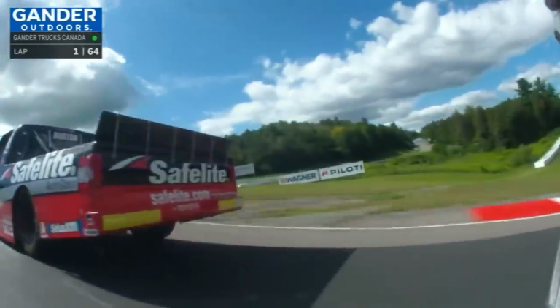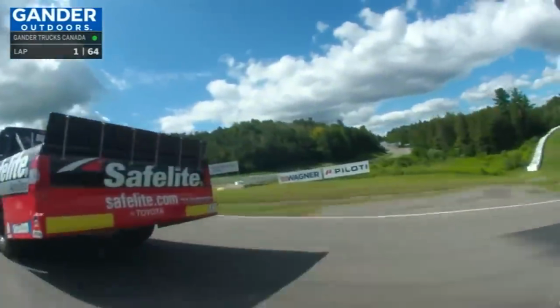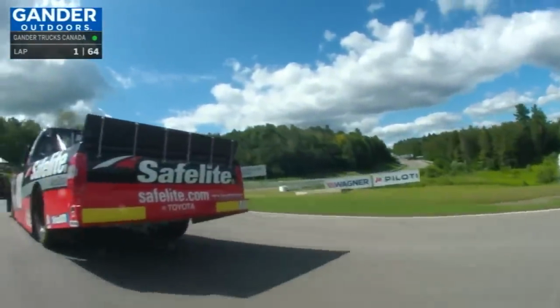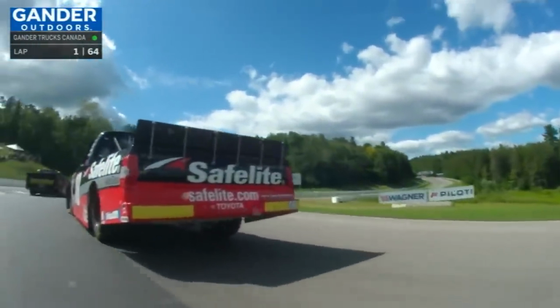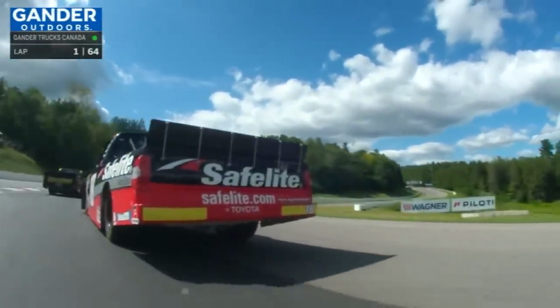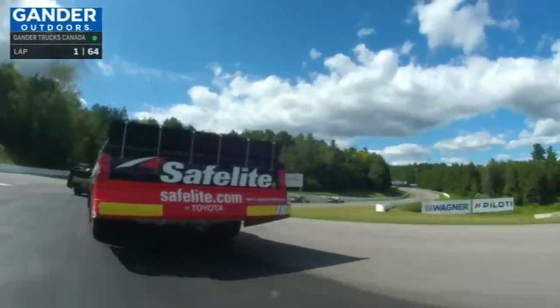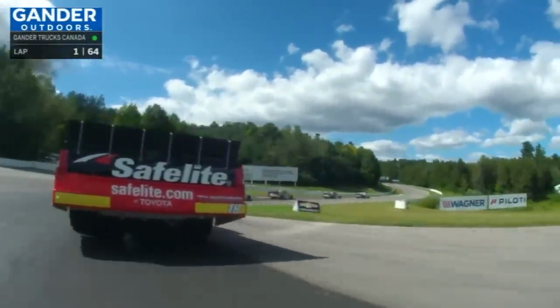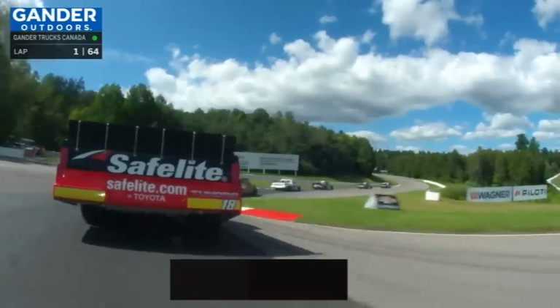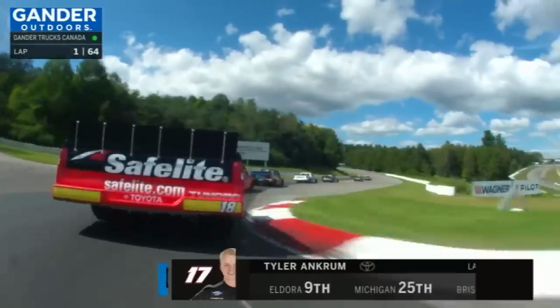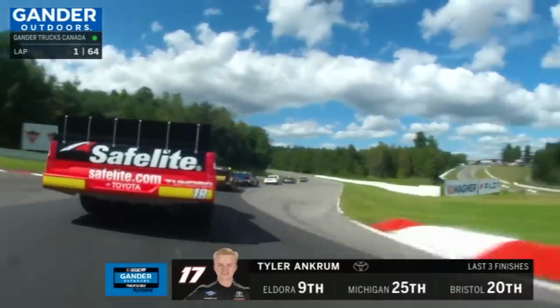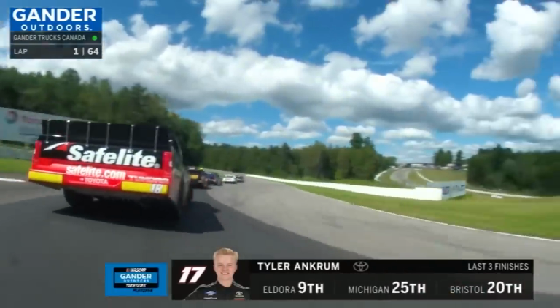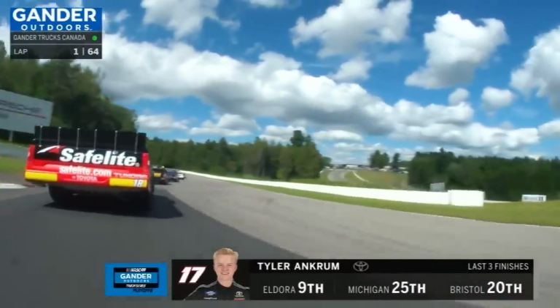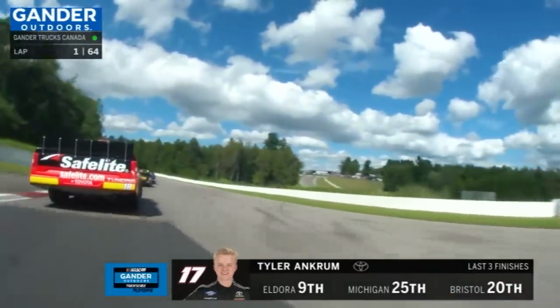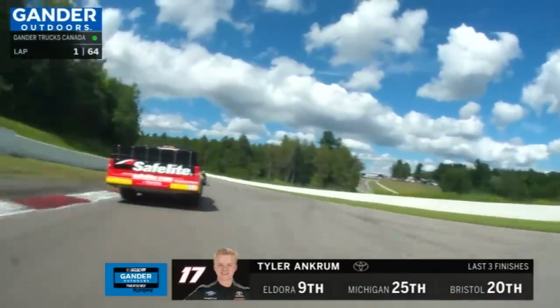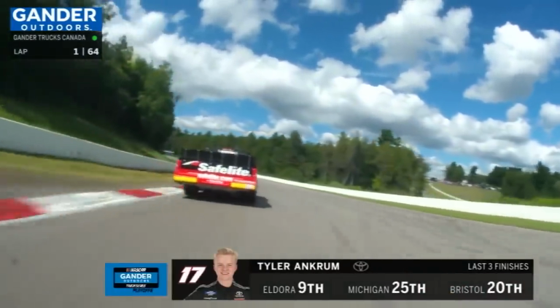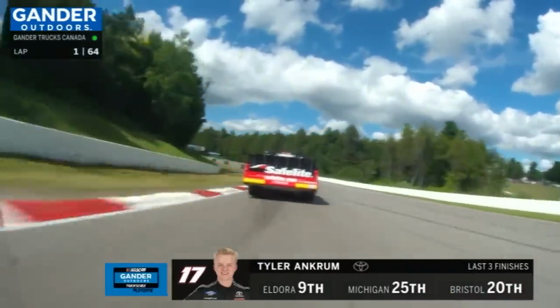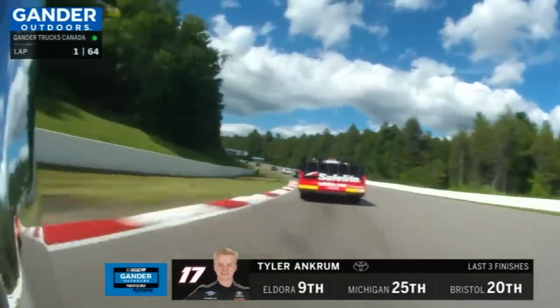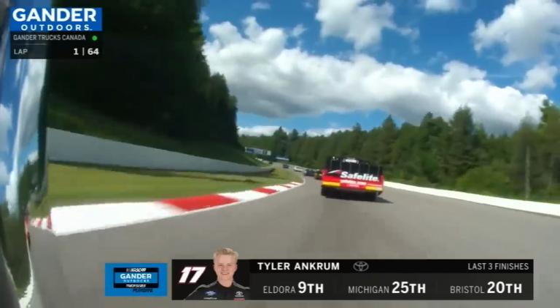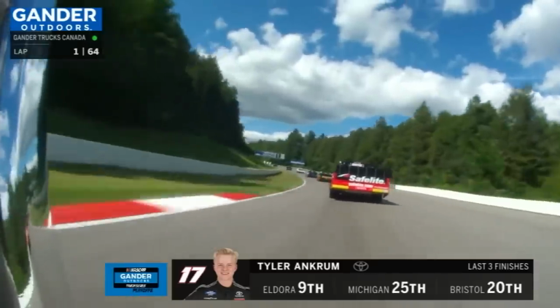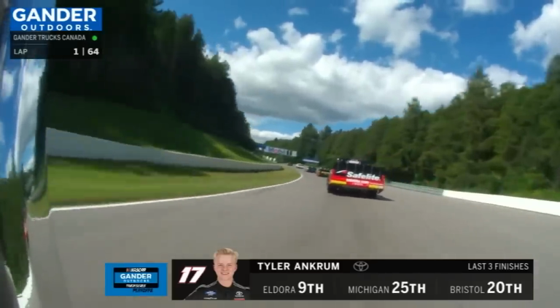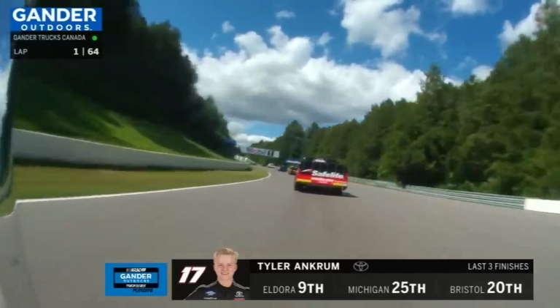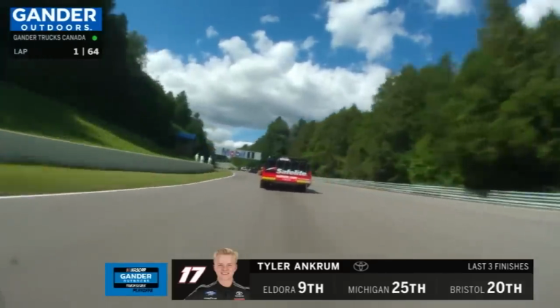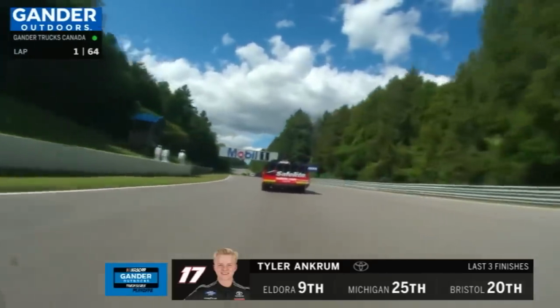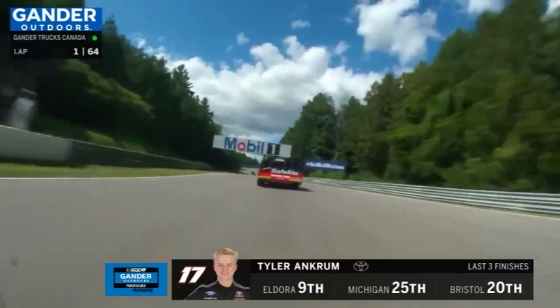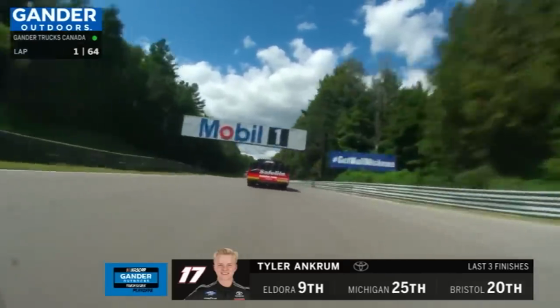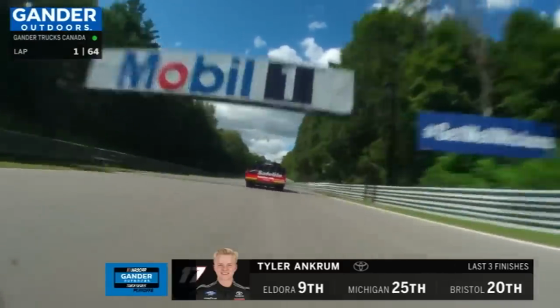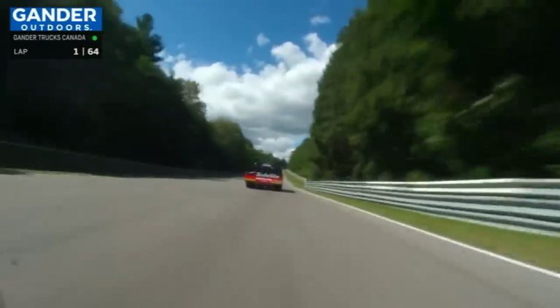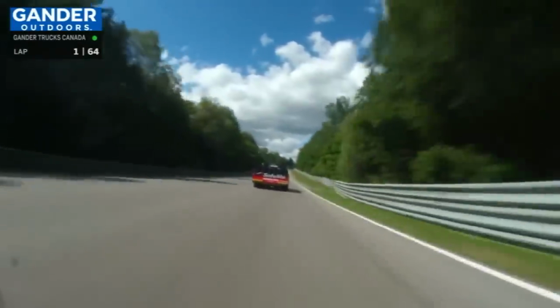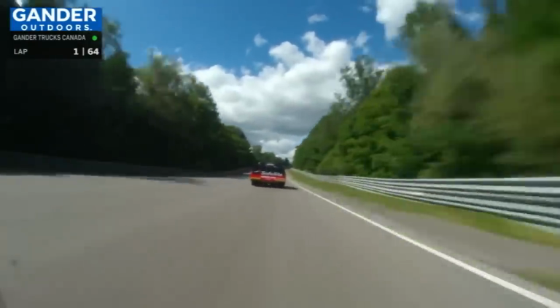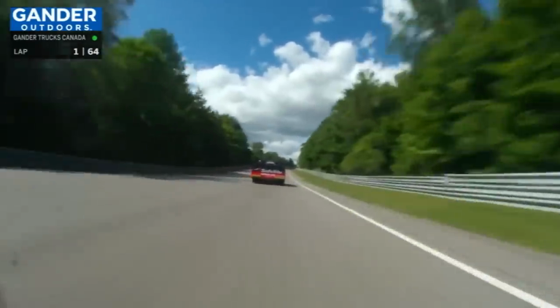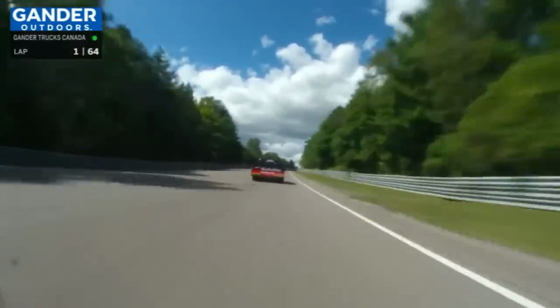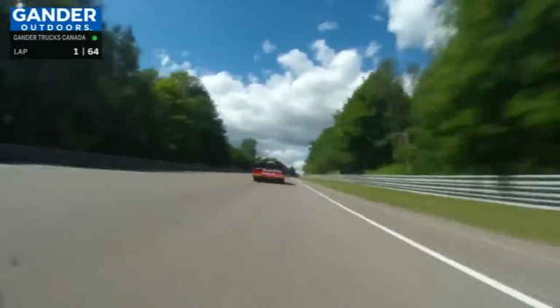Great look from the bumper of the 17 of Tyler Ankrum, and that is Harrison Burton just ahead of him. Slowest part of the racetrack about 40, 45 miles an hour, all the way up to 165 or 170 as you get up in high gear.